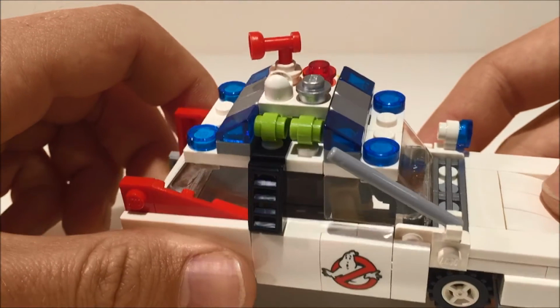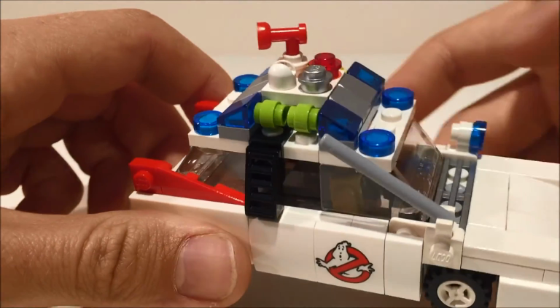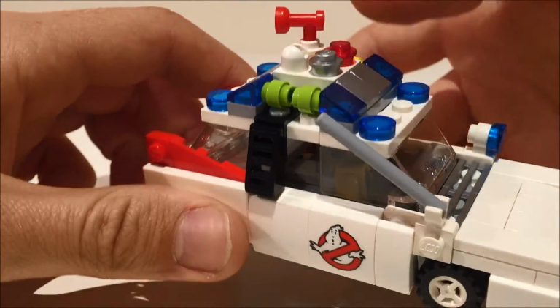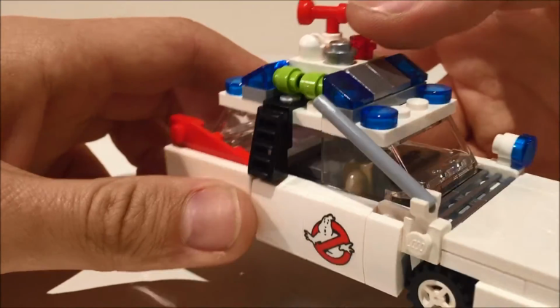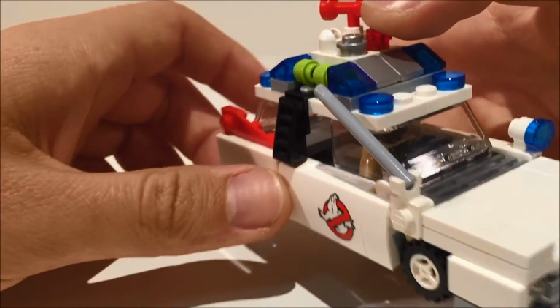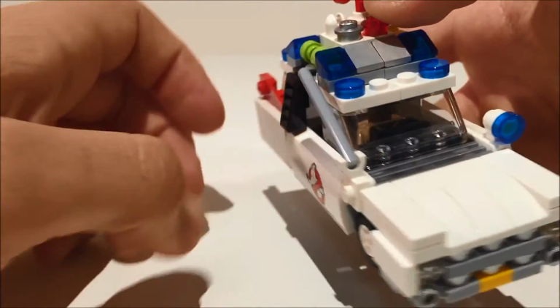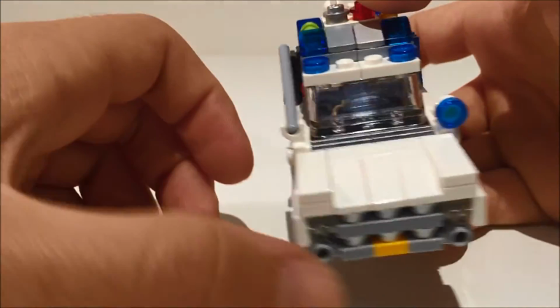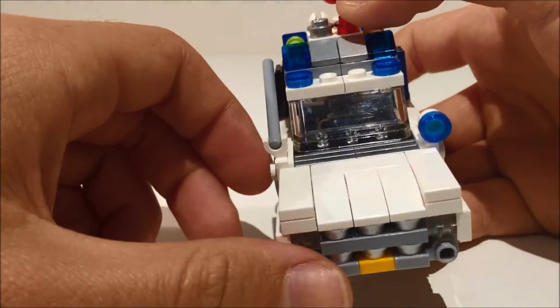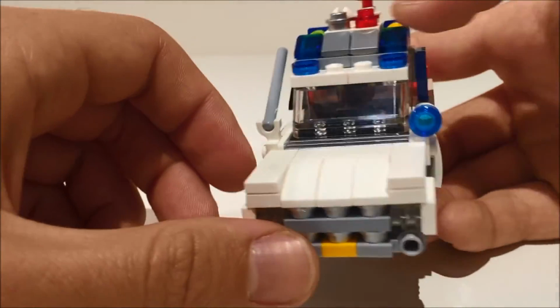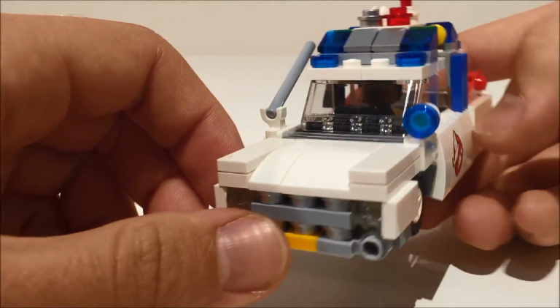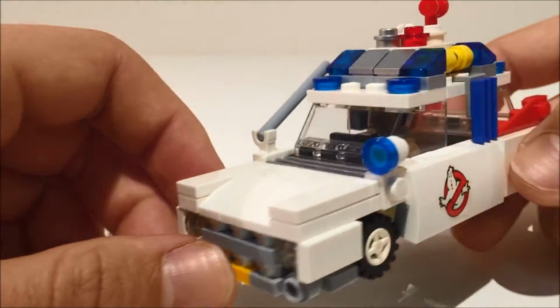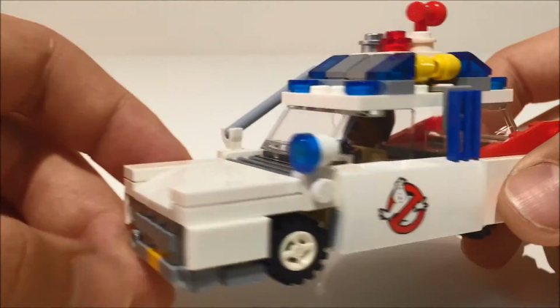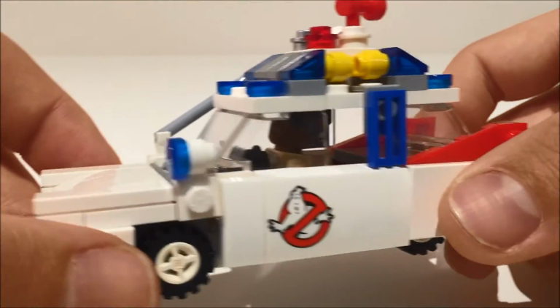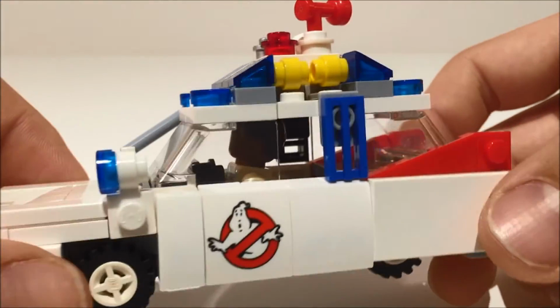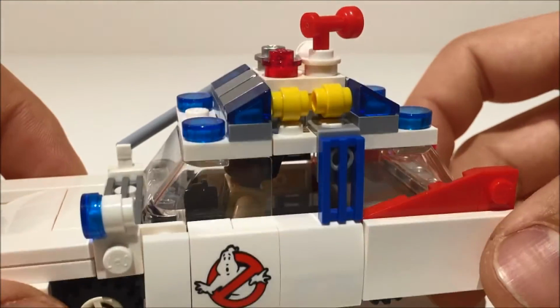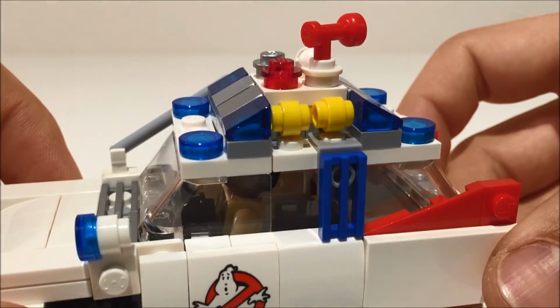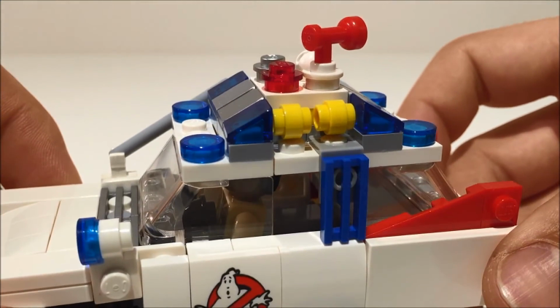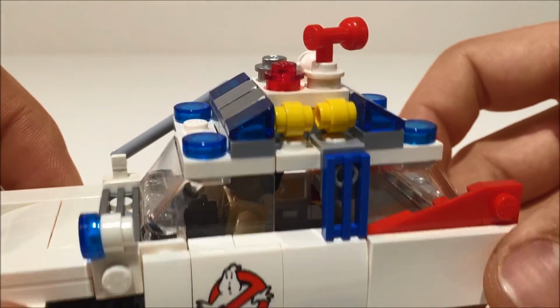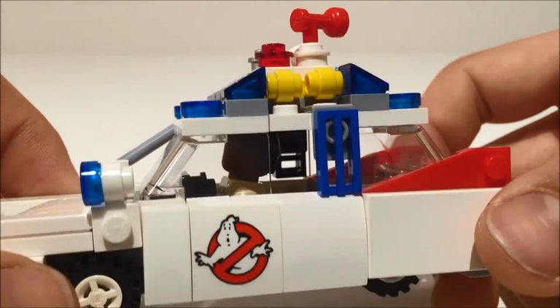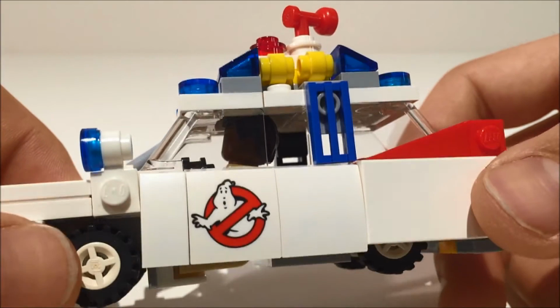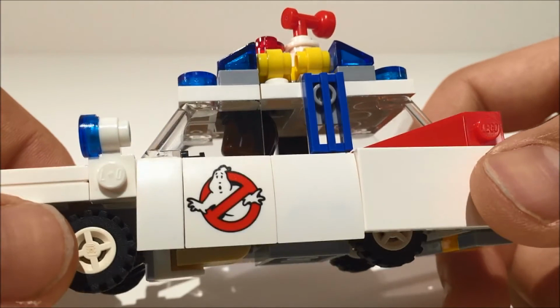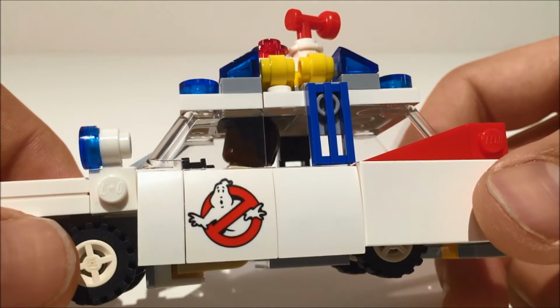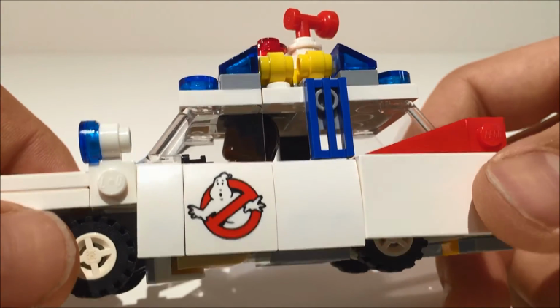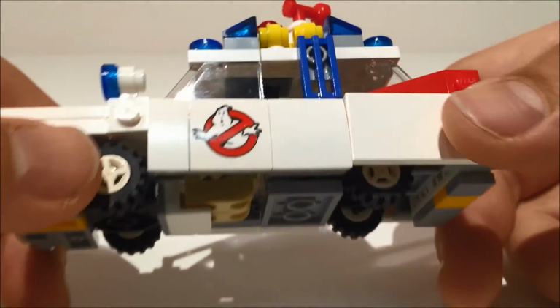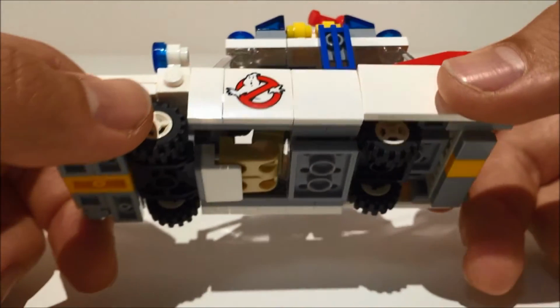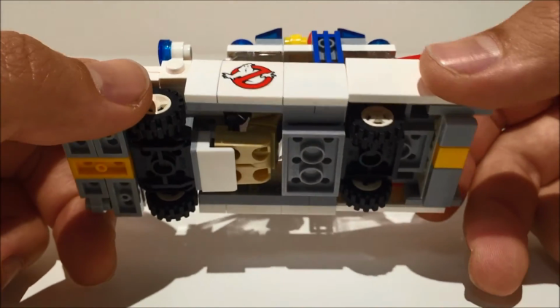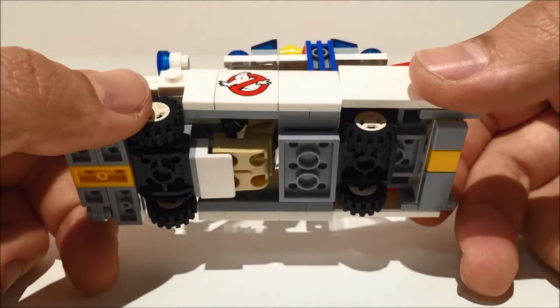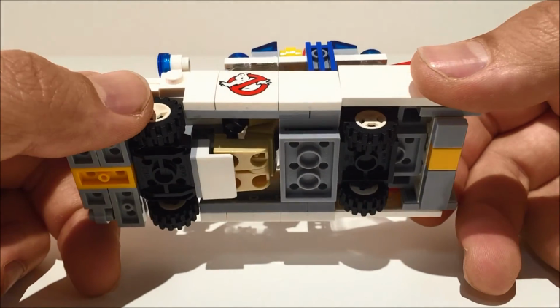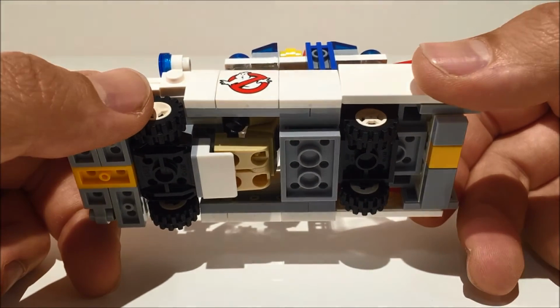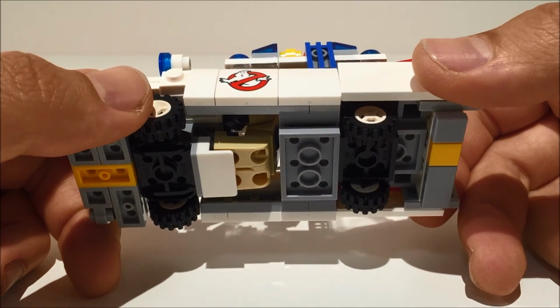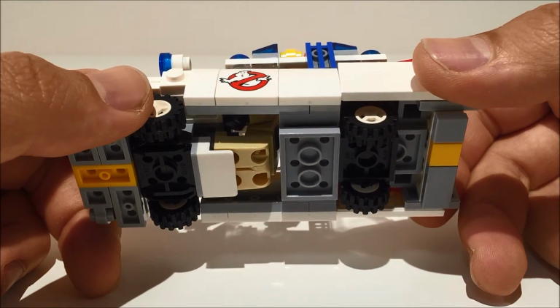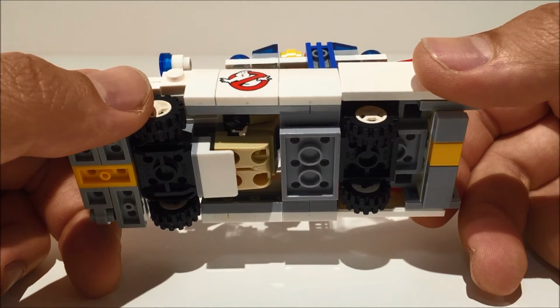Inside there's space for a single minifig and some accessories behind him. To get the minifig to fit required a bit of cheating with the designer for the underside. Luckily, no one should be able to see that when the car is on display.